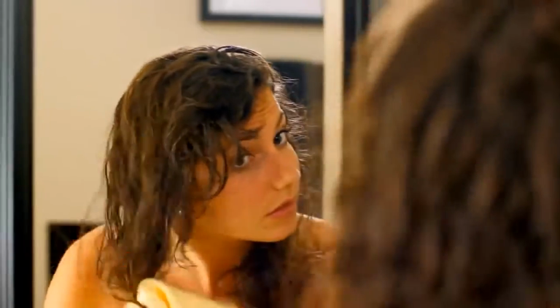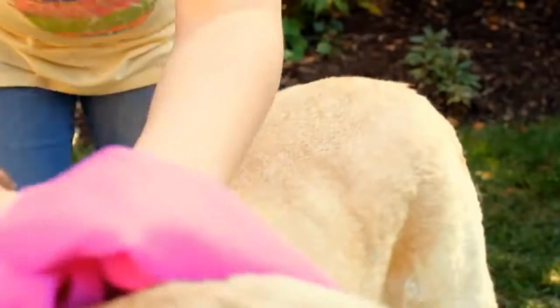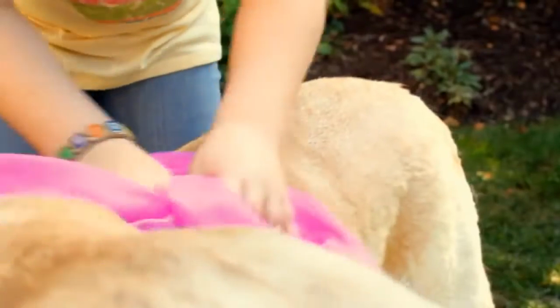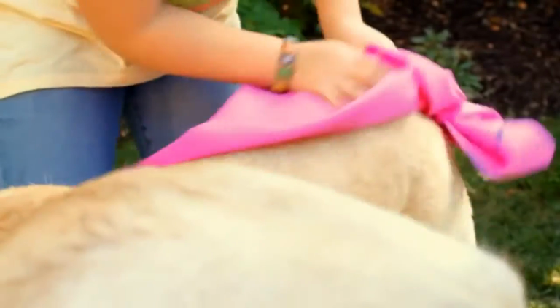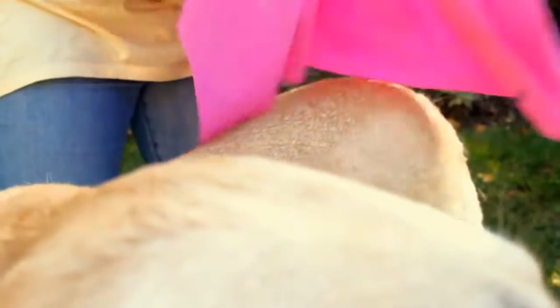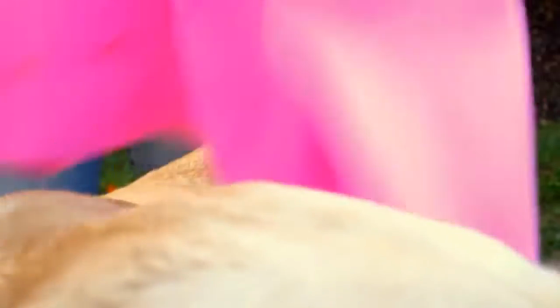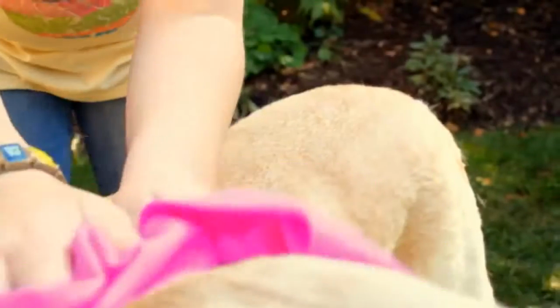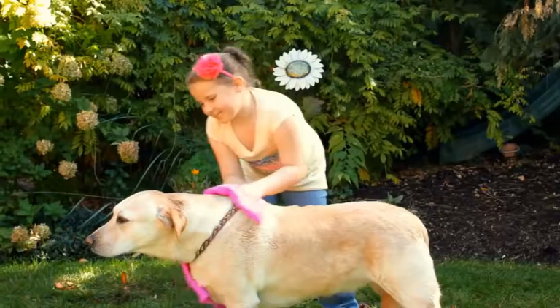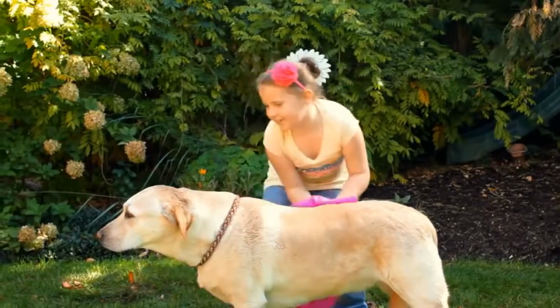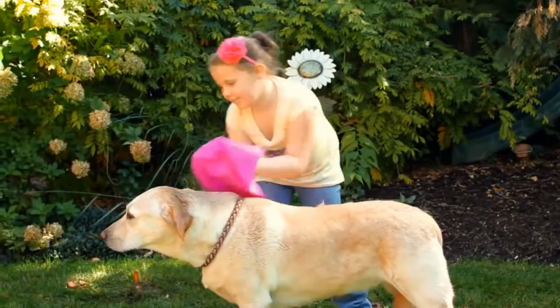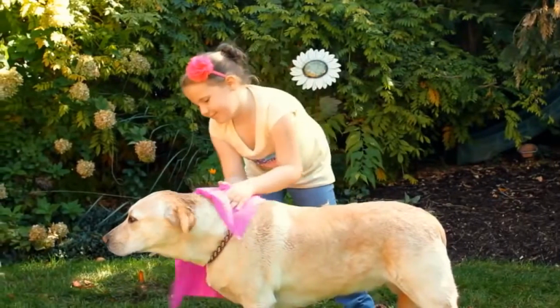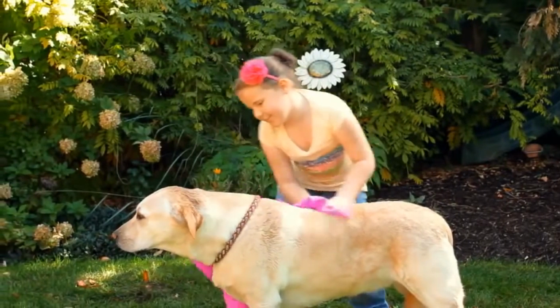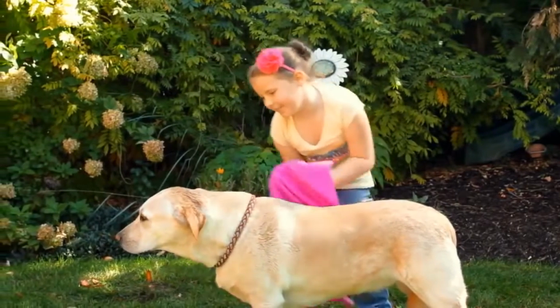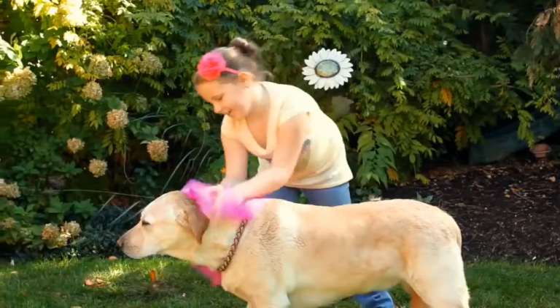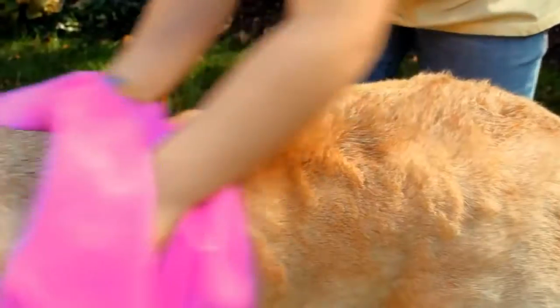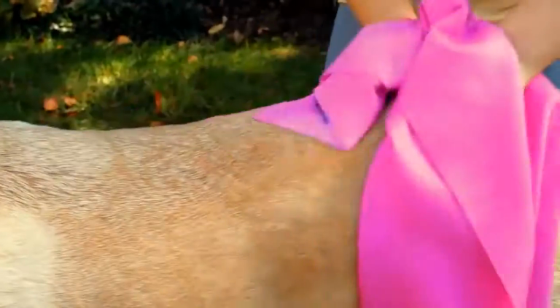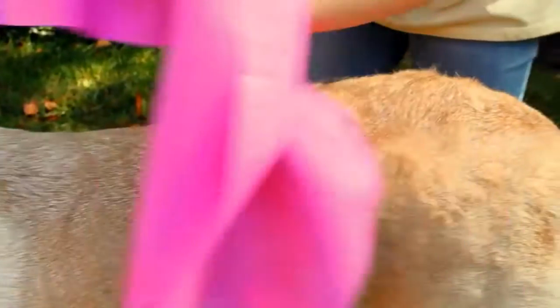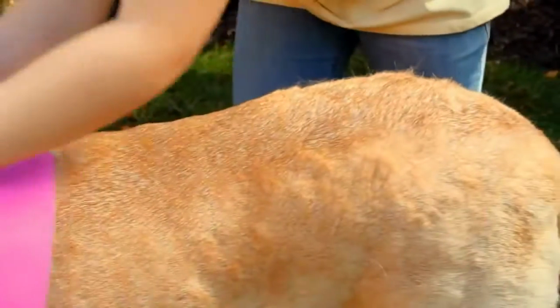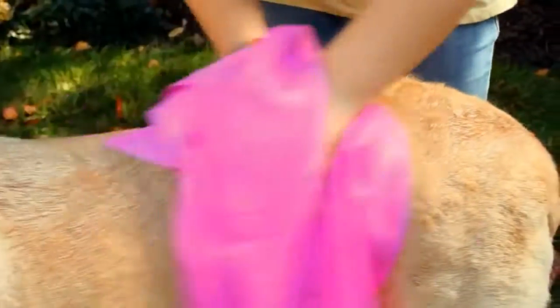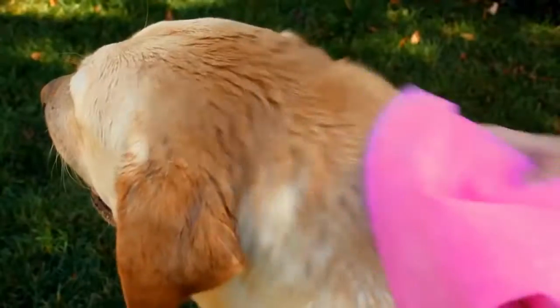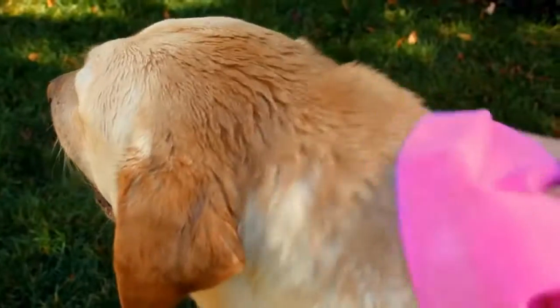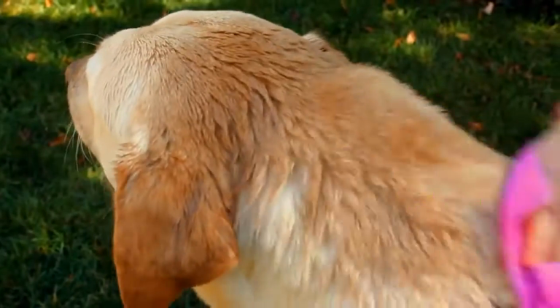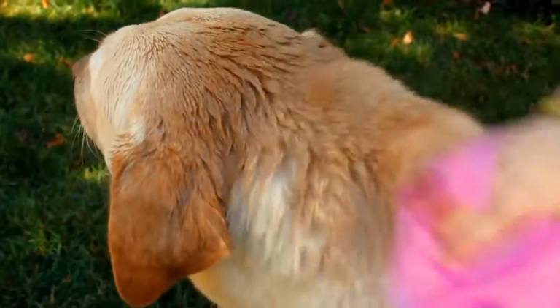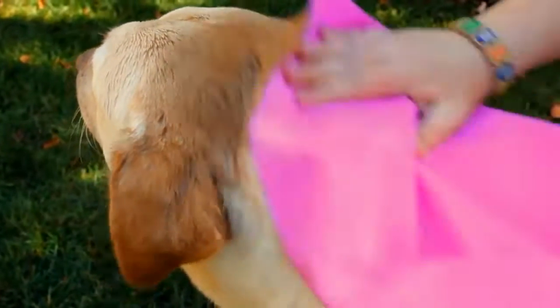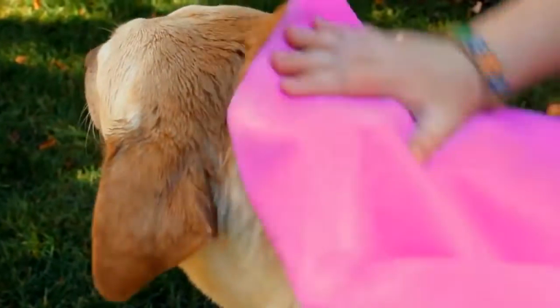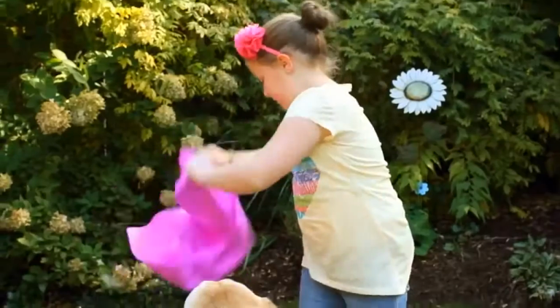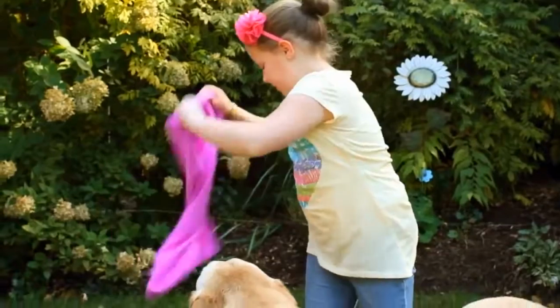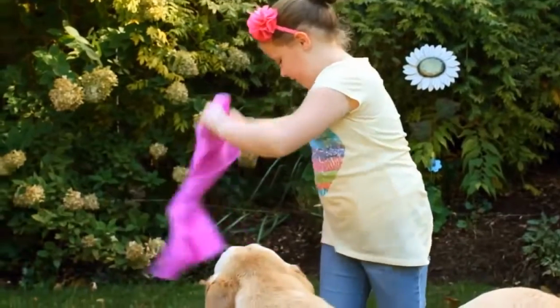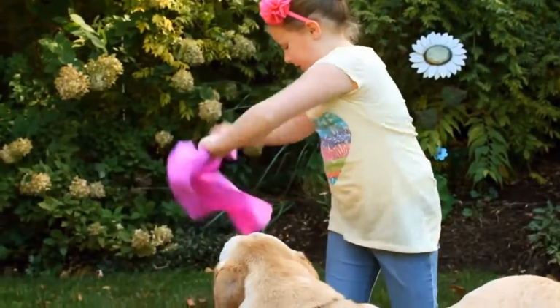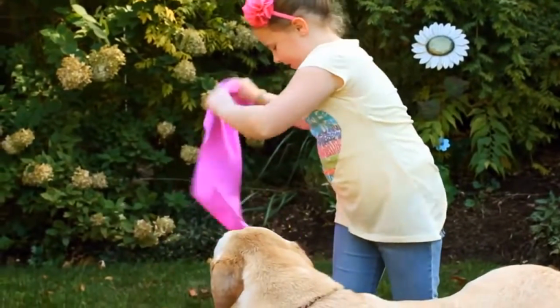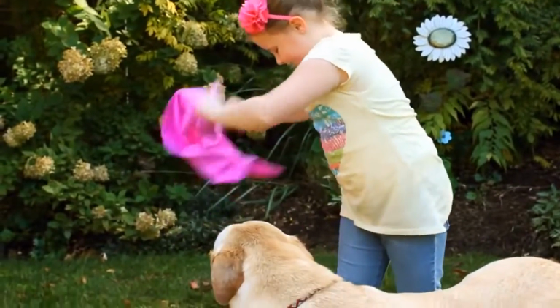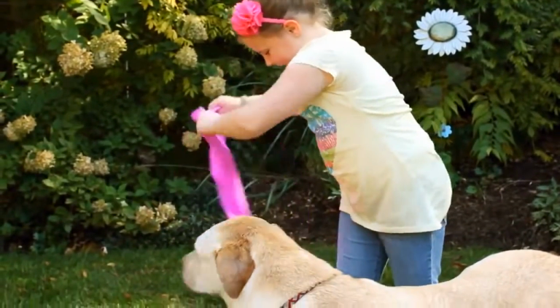And don't forget about that other member of your family. Nothing works better at drying and cooling your dog than the Absorber. And unlike regular towel drying, the dog hair shakes right off the Absorber and doesn't get trapped inside.